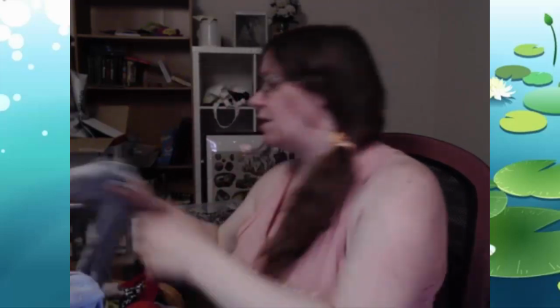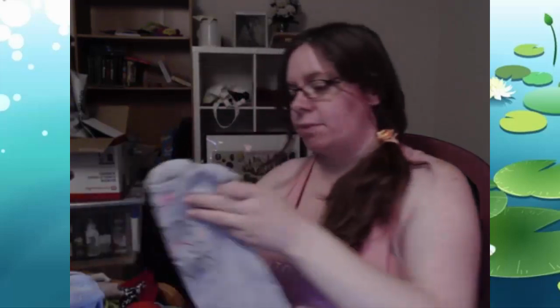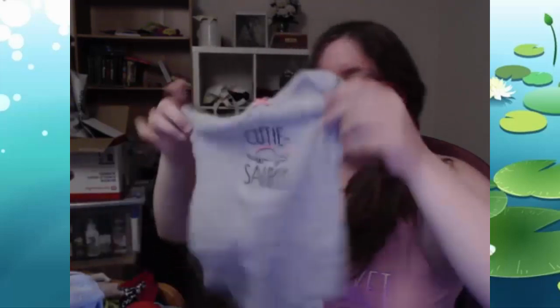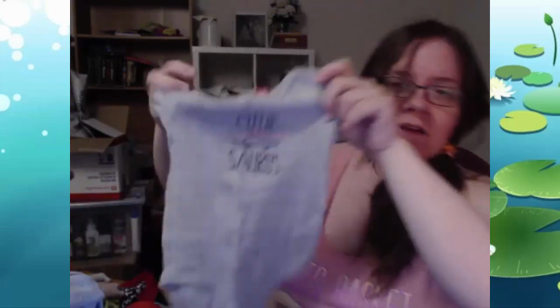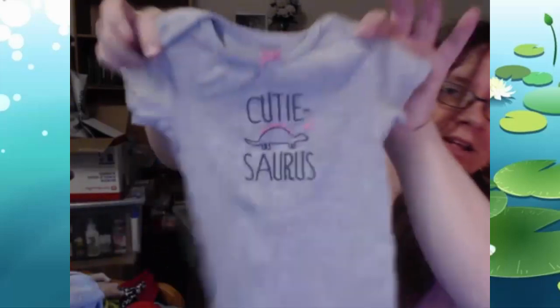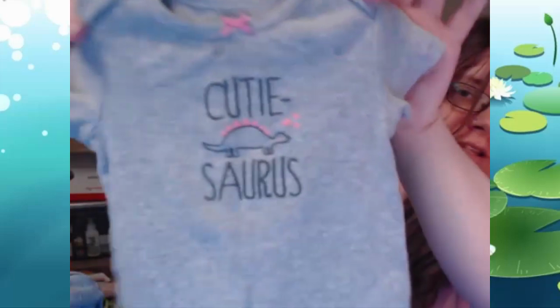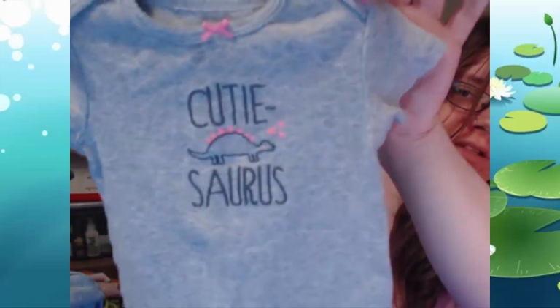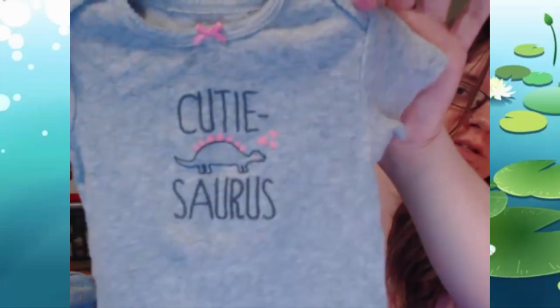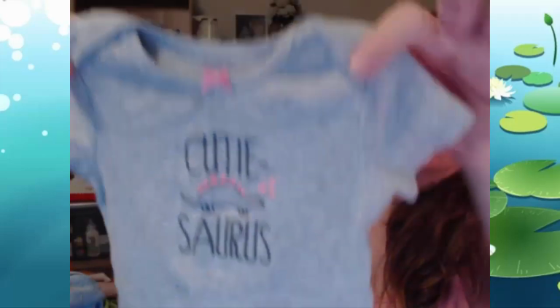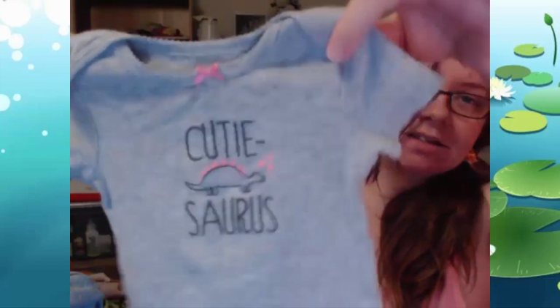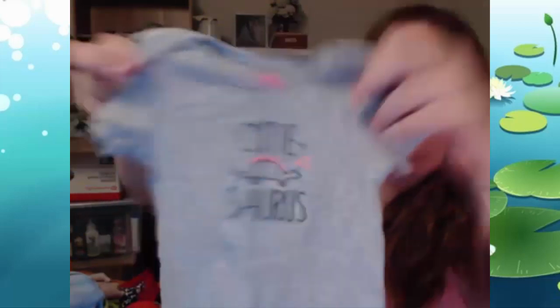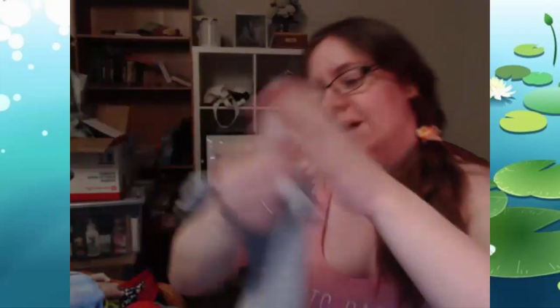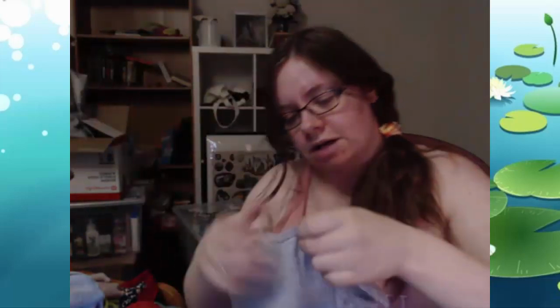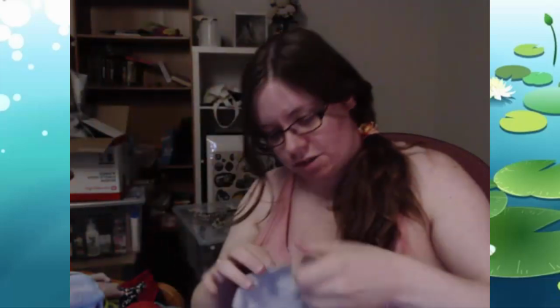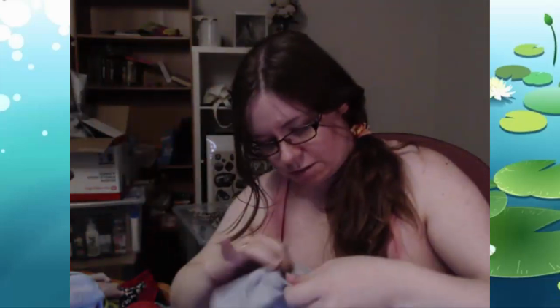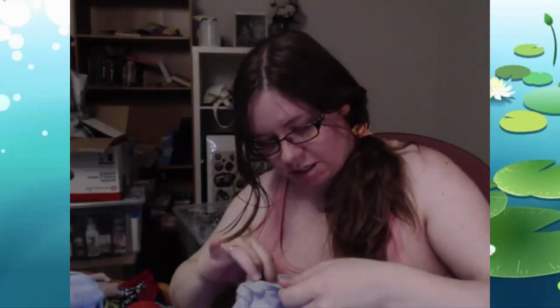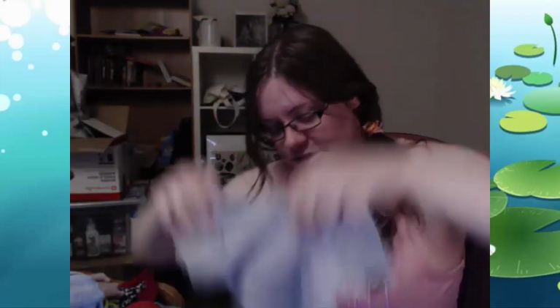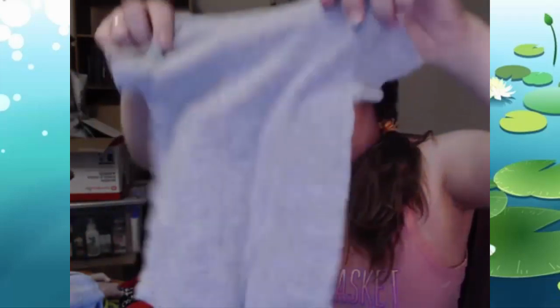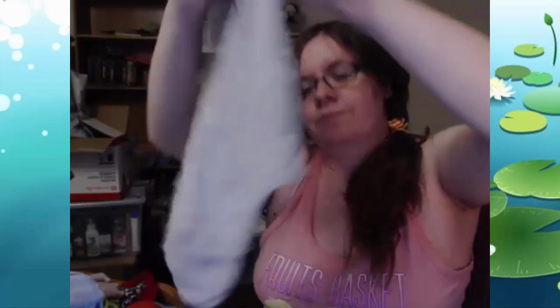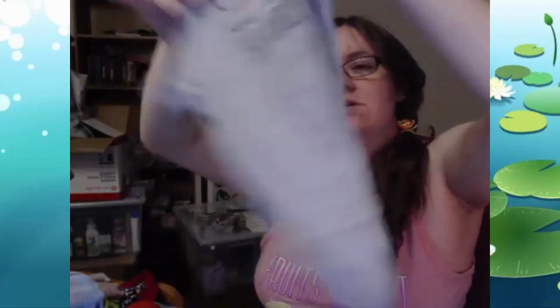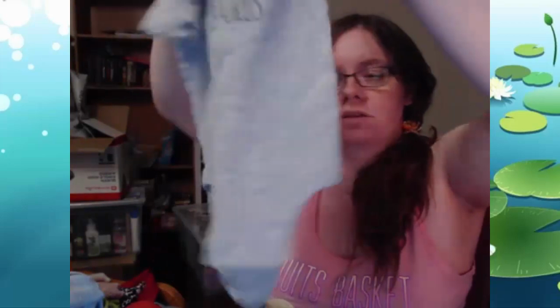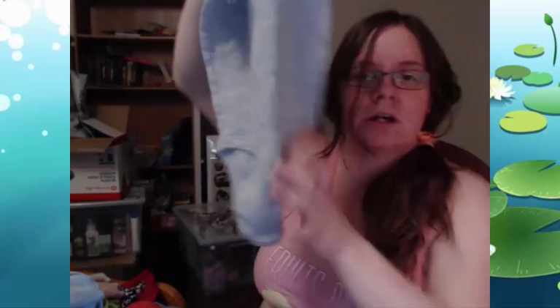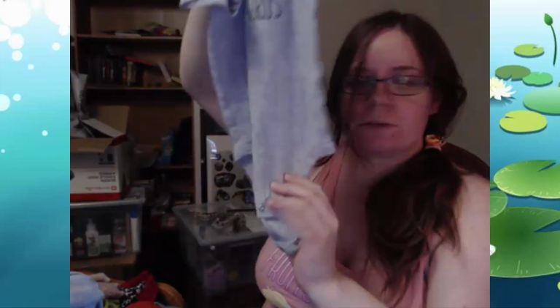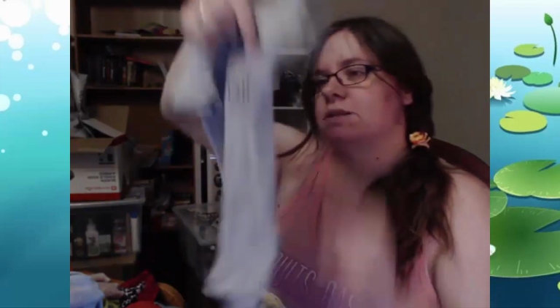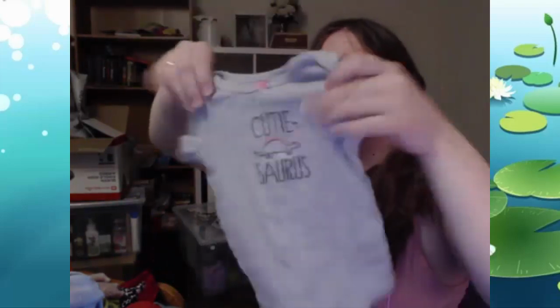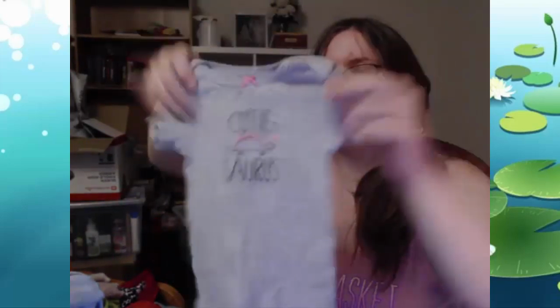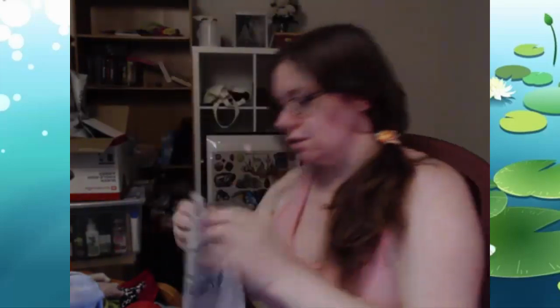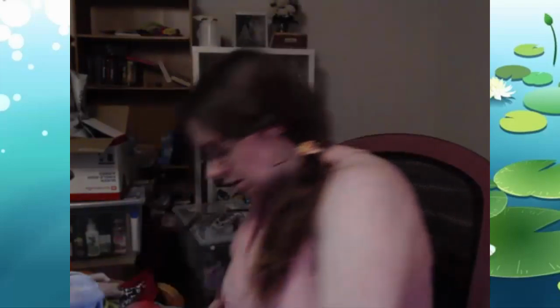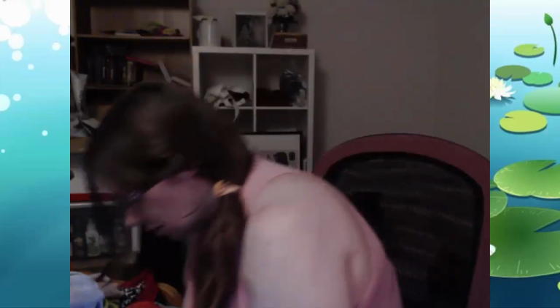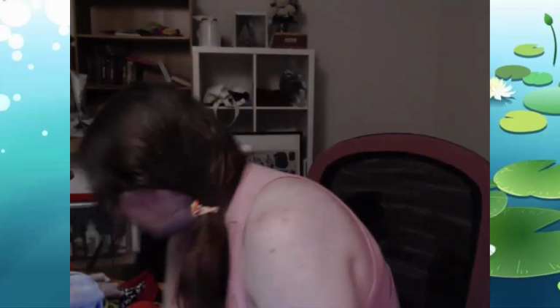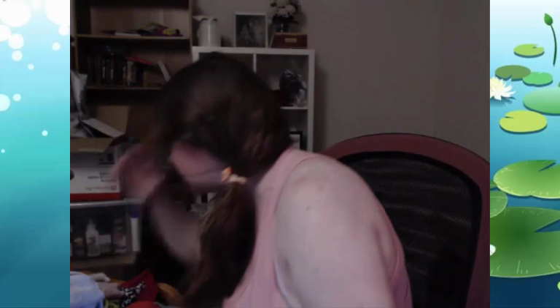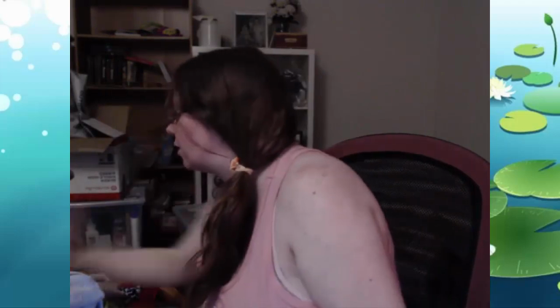Next up we've got this one — this is Cutiesaurus. This is another Fuzz pick. Anything with dinosaurs is Fuzz's pick. This one's for six months and it is just a little onesie with the snaps at the bottom. Easy peasy, lemon squeezy. Very cute.